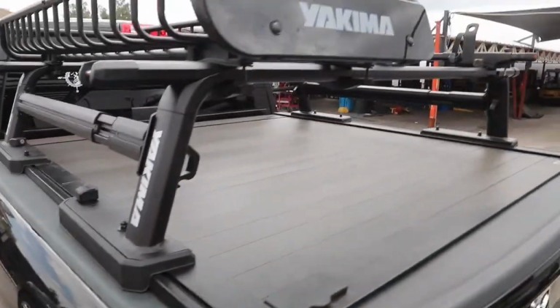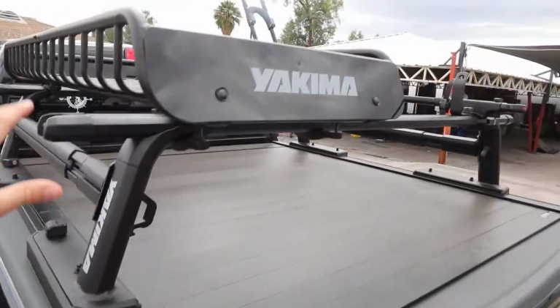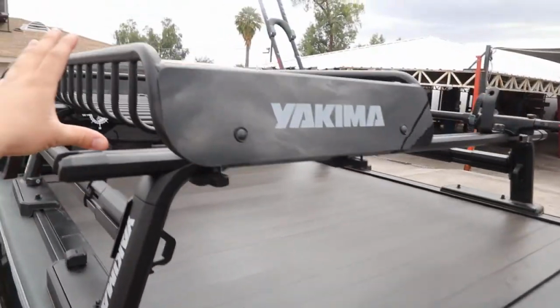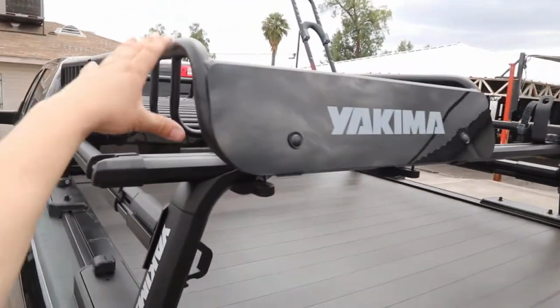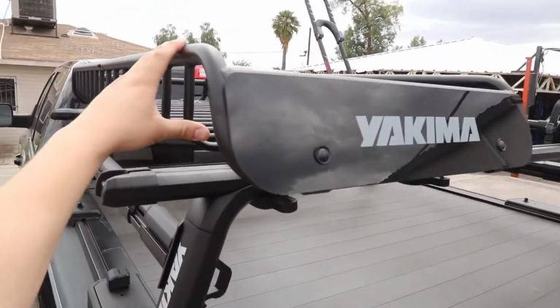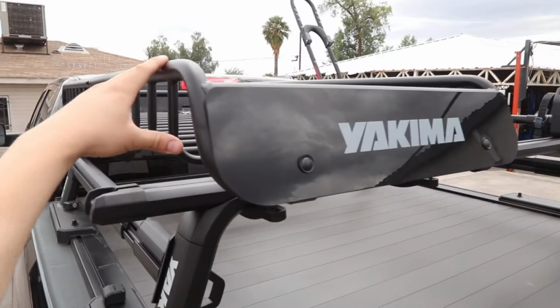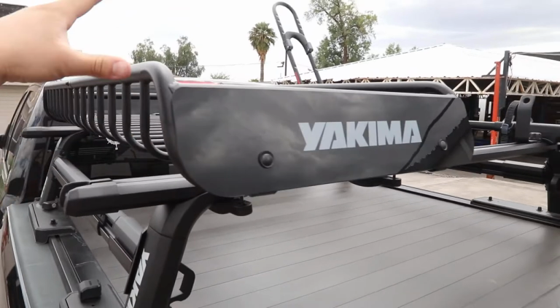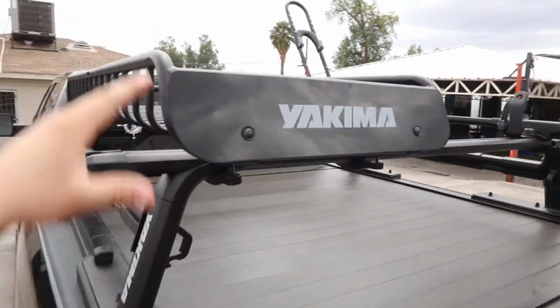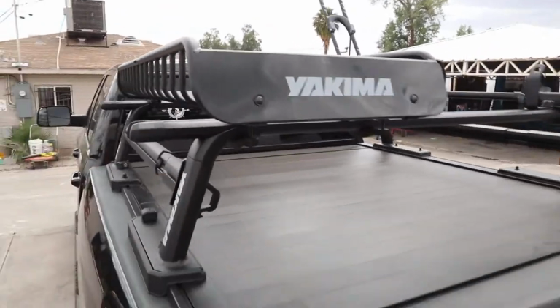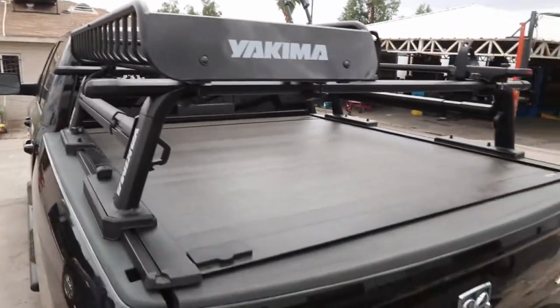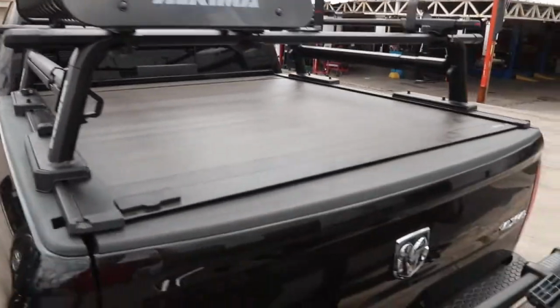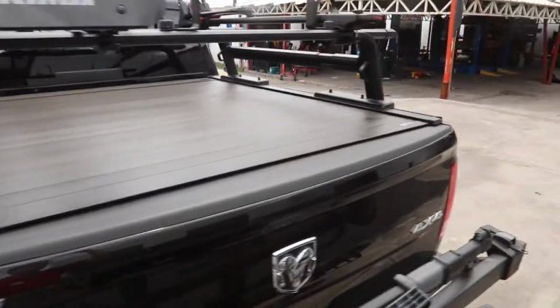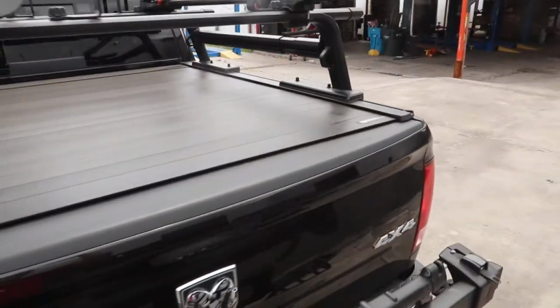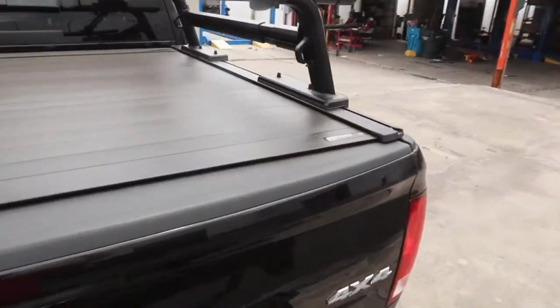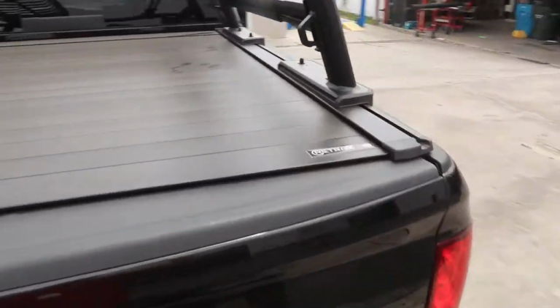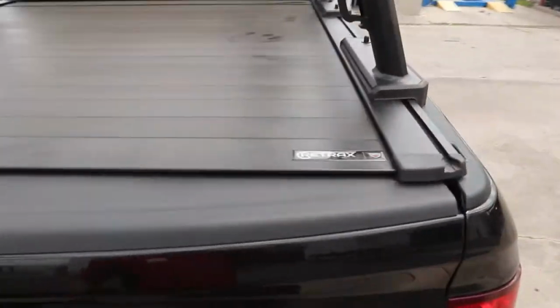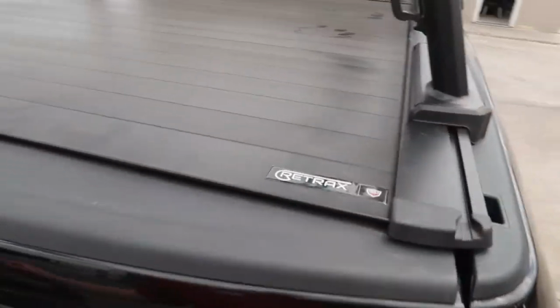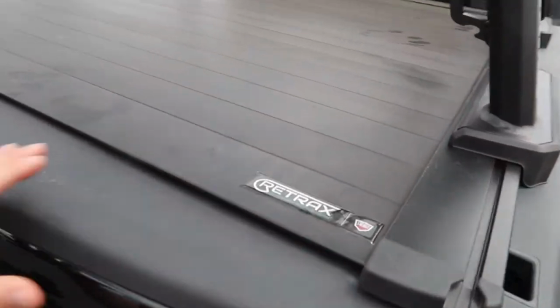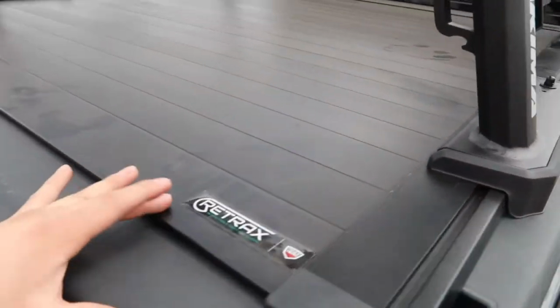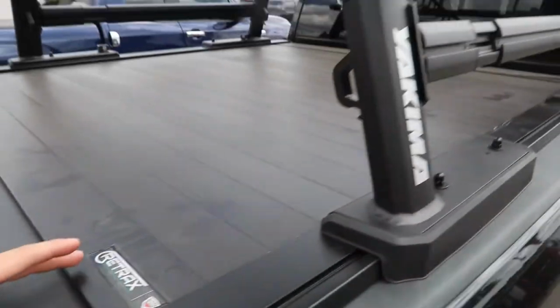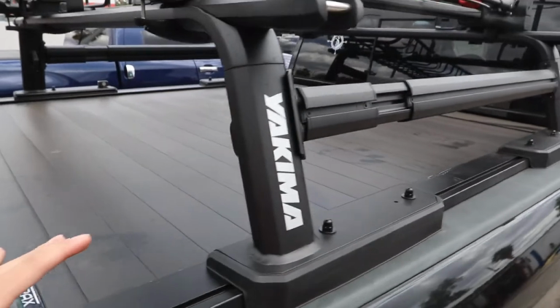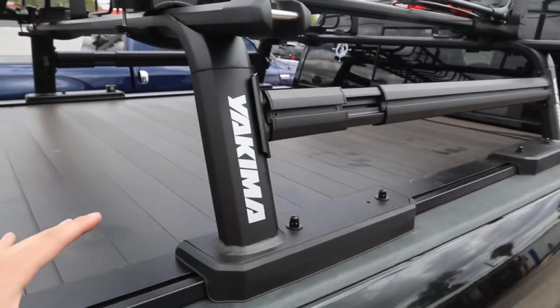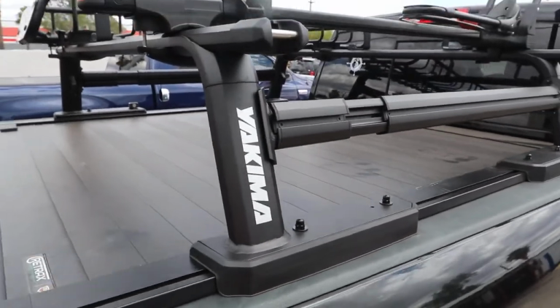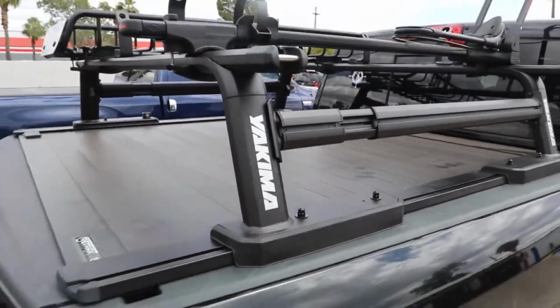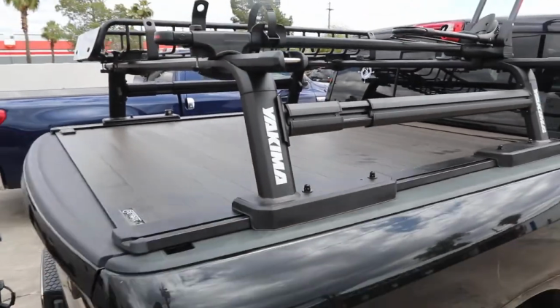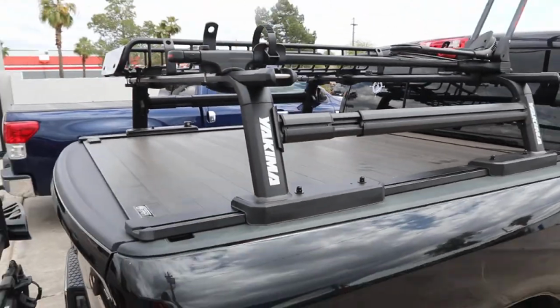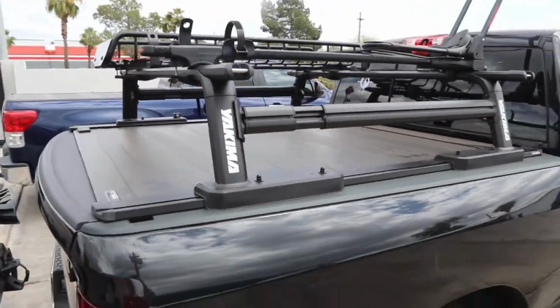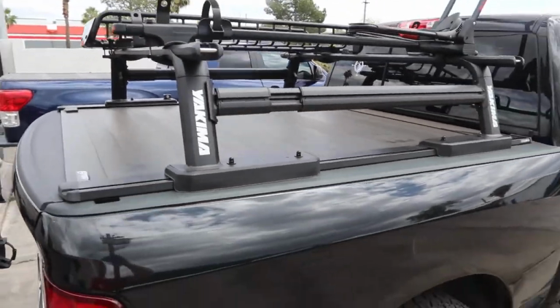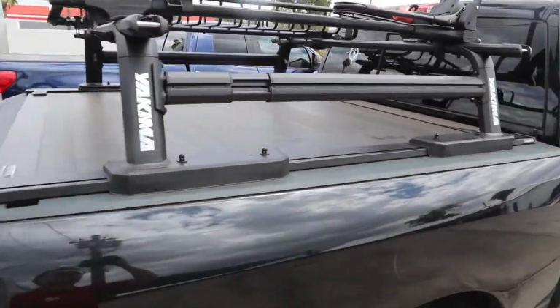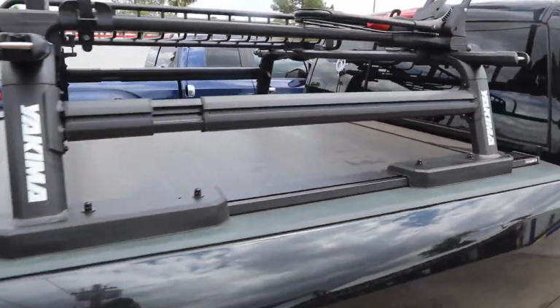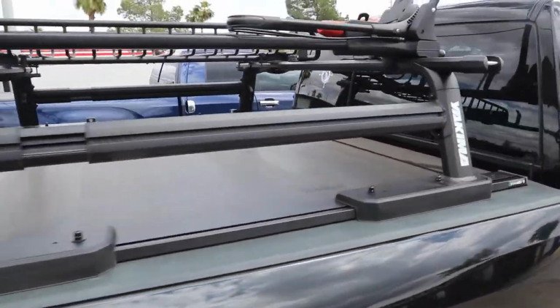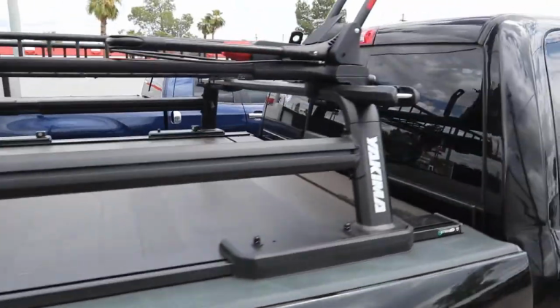We have the Skinny Warrior on top to put more items up there. This is made by Retrax. They teamed up with Yakima to pair these two products together, so you can have a lot of versatility.